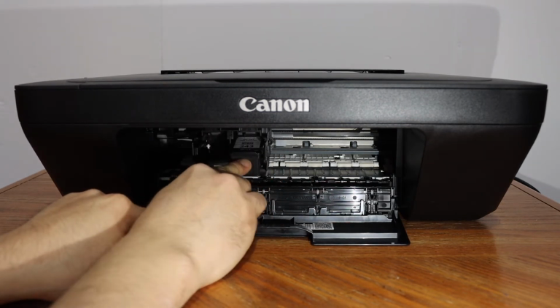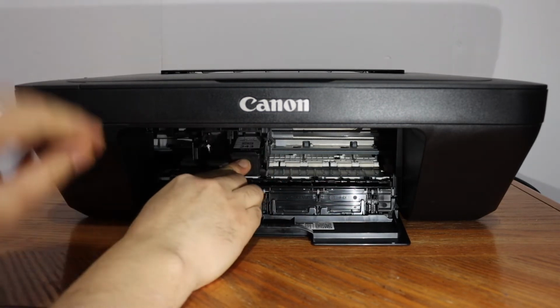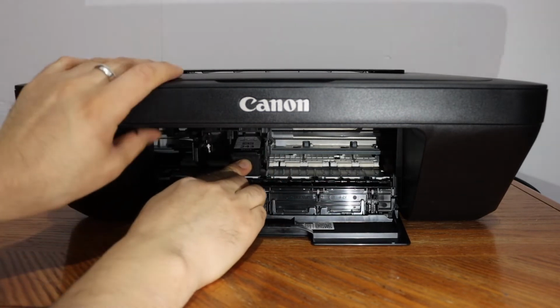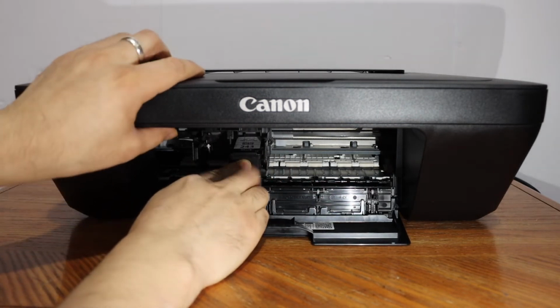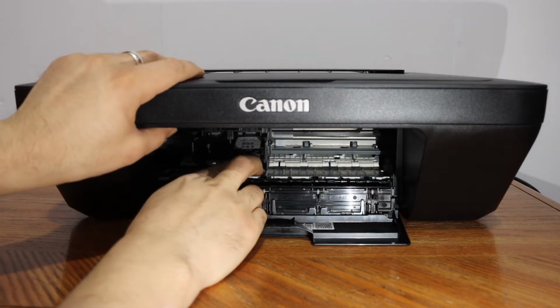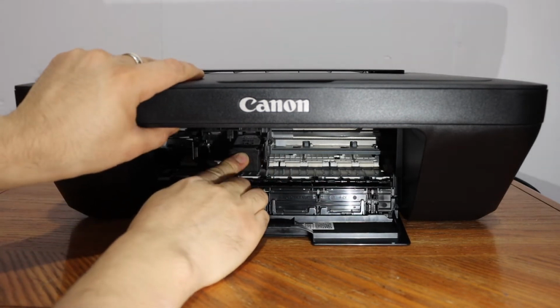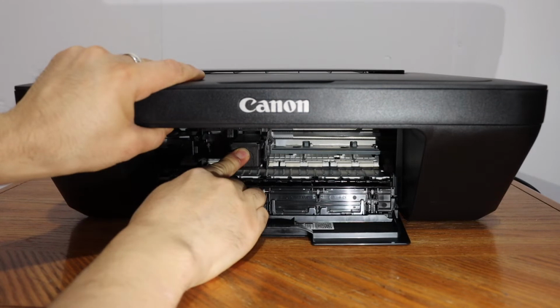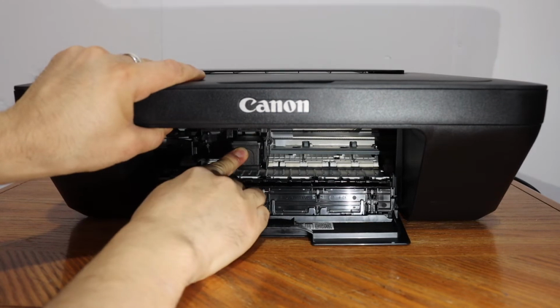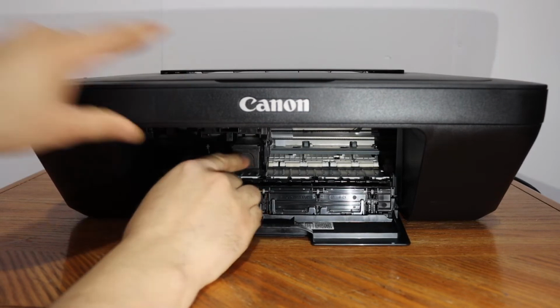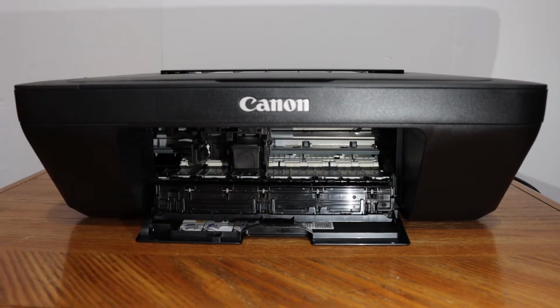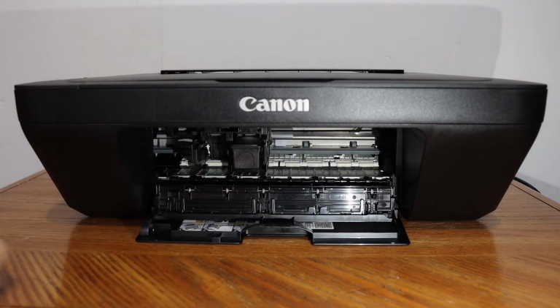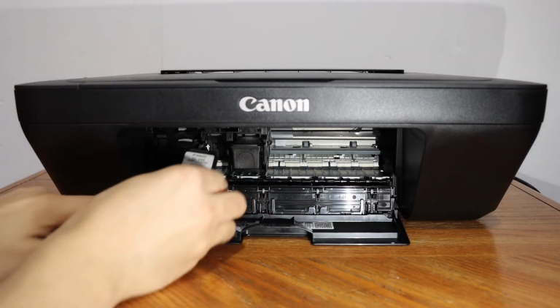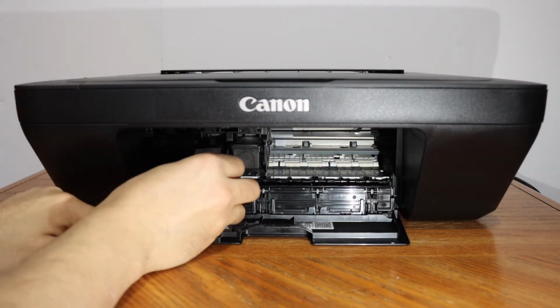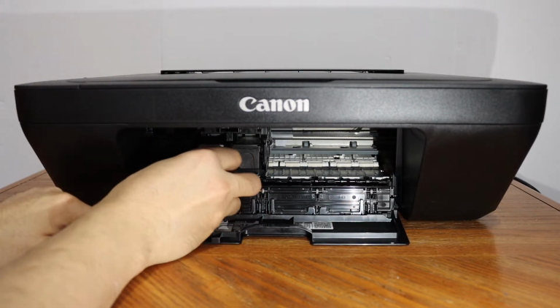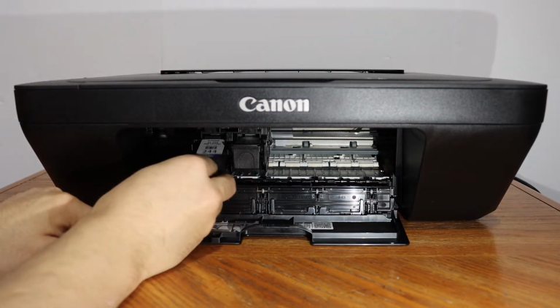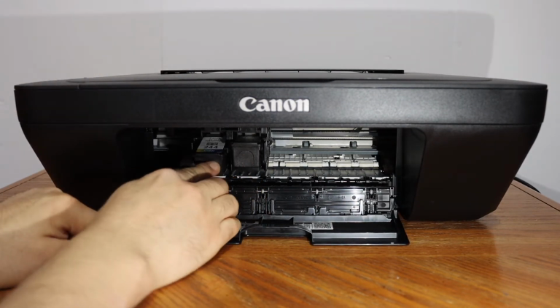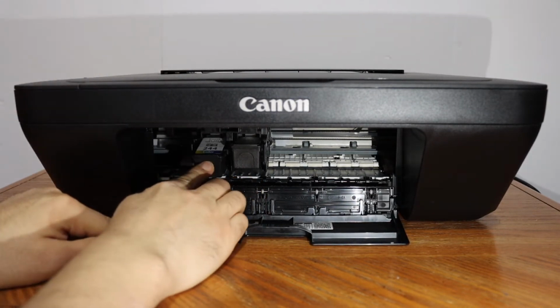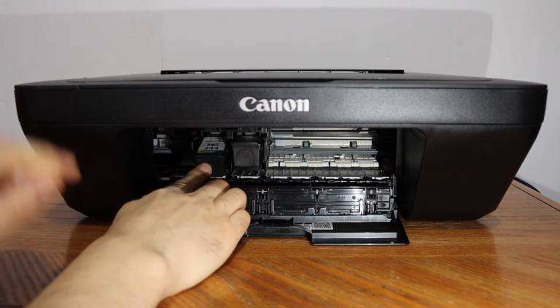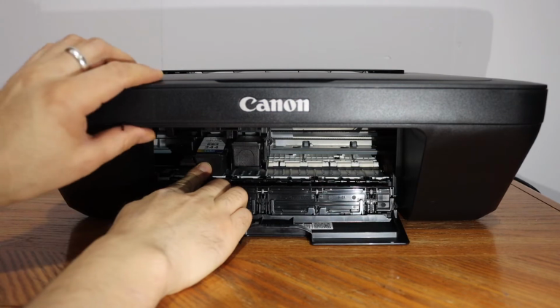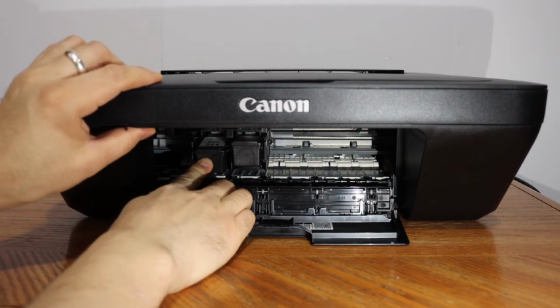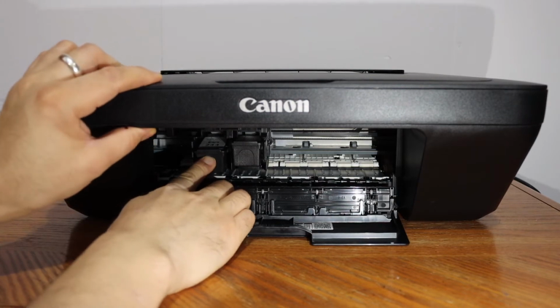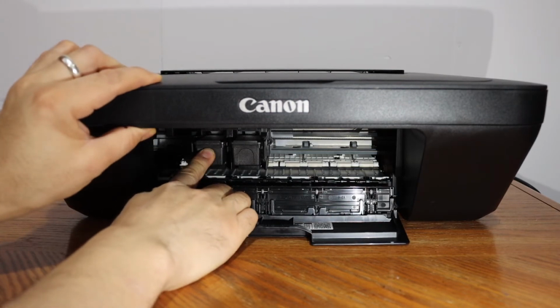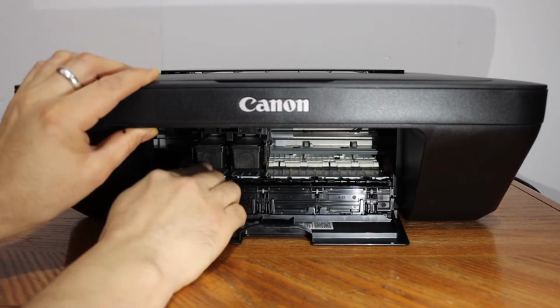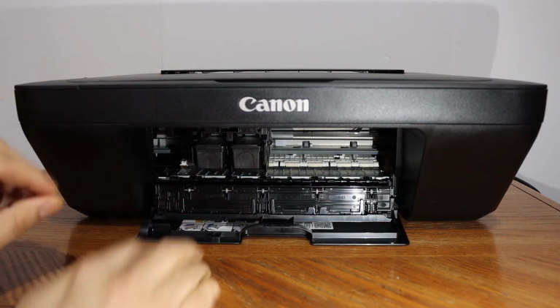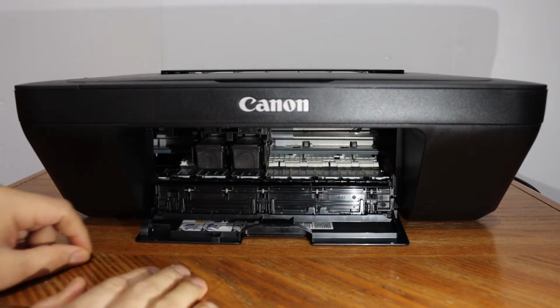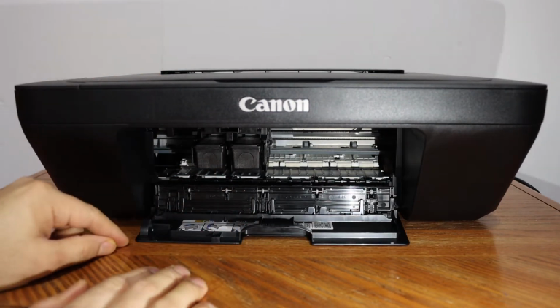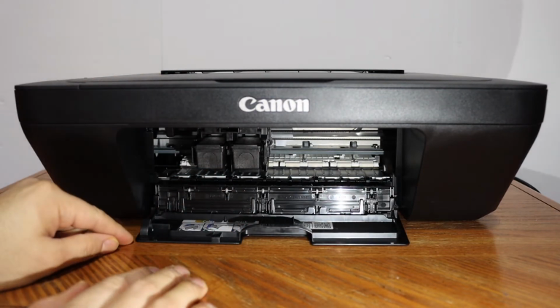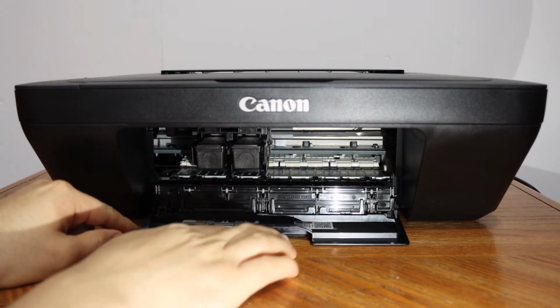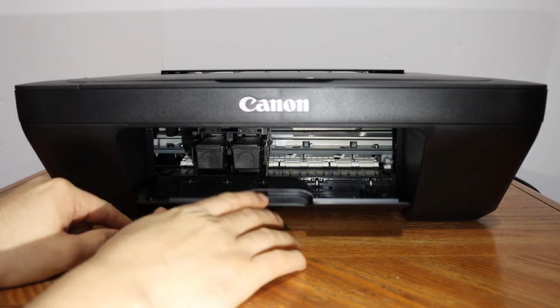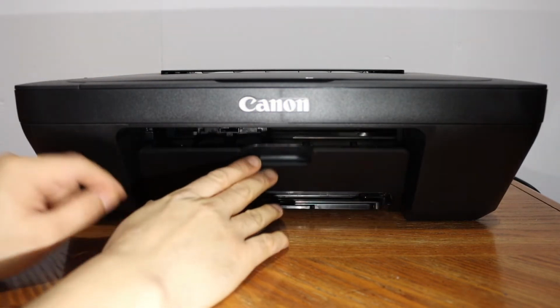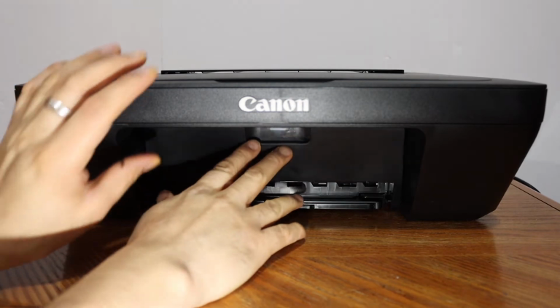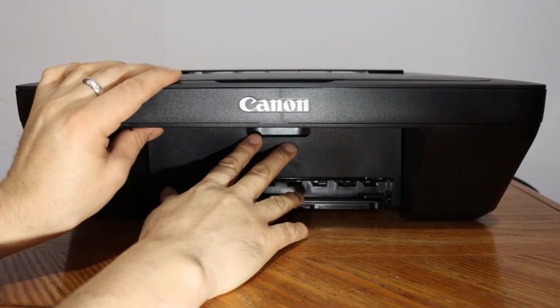Hold the cartridge and press it in with force. The color cartridge goes in the other slot — press it in with force as well. It's installed. Now close the ink cartridge chamber door.